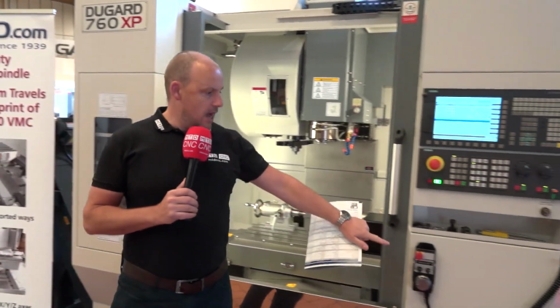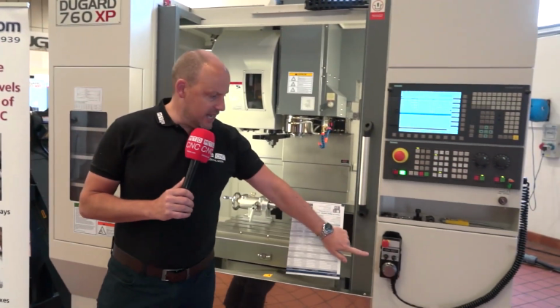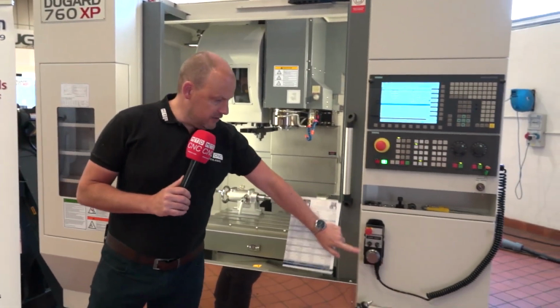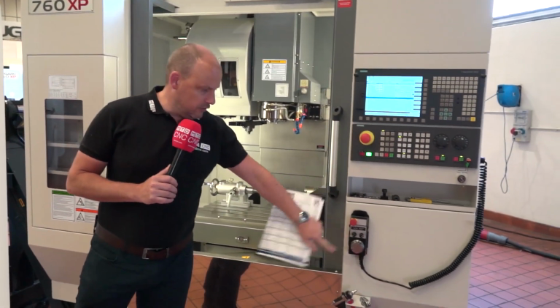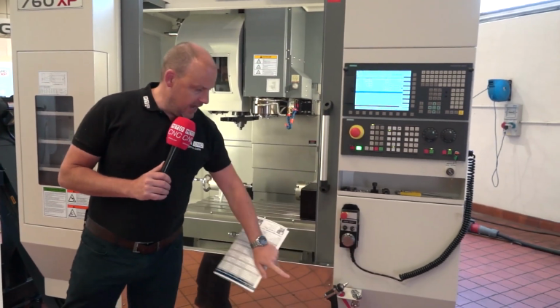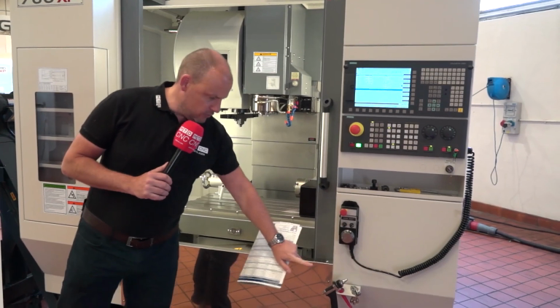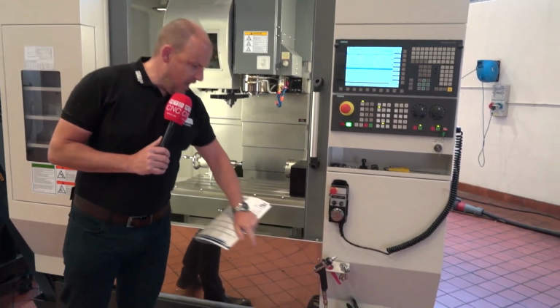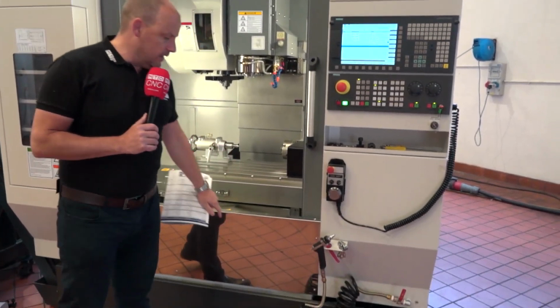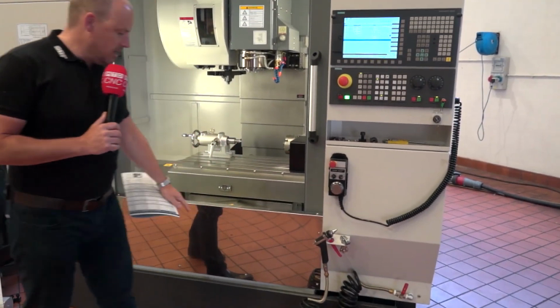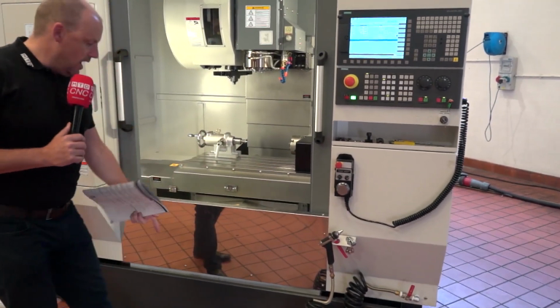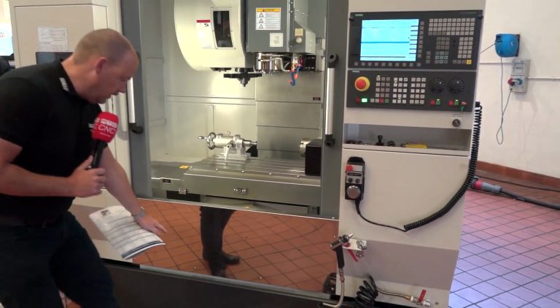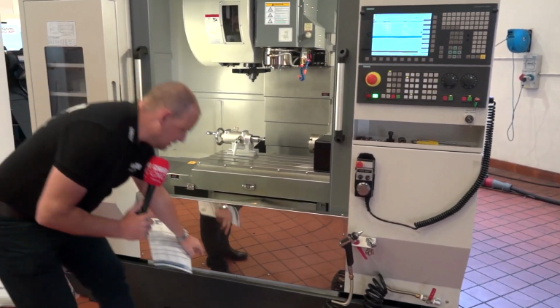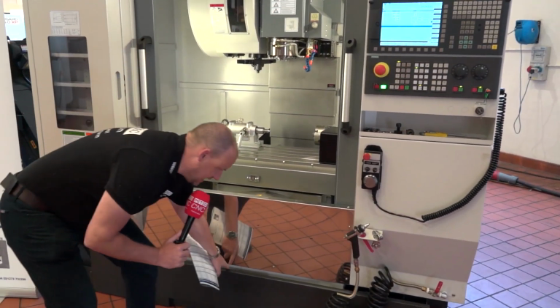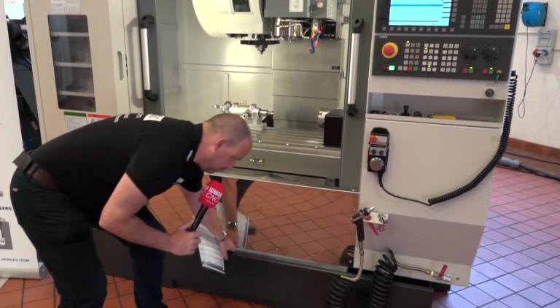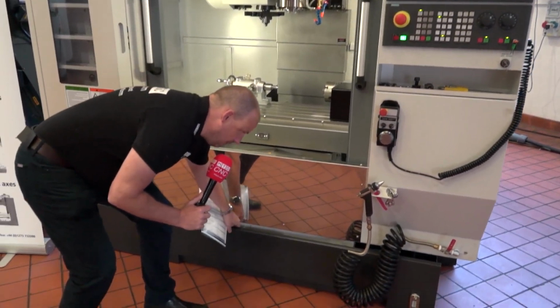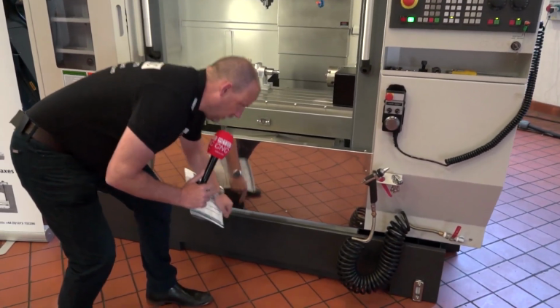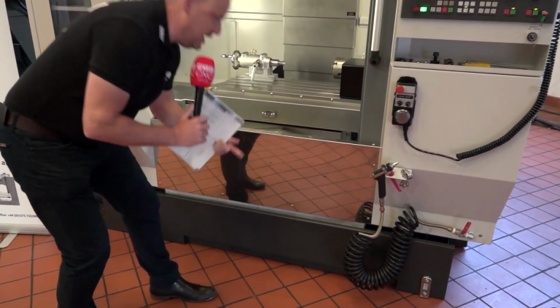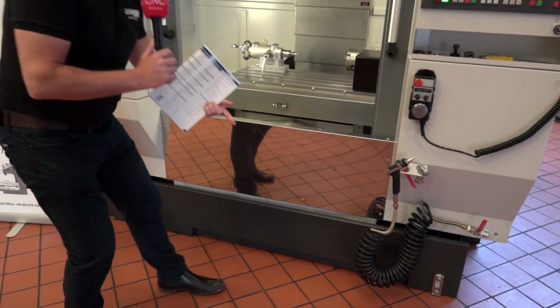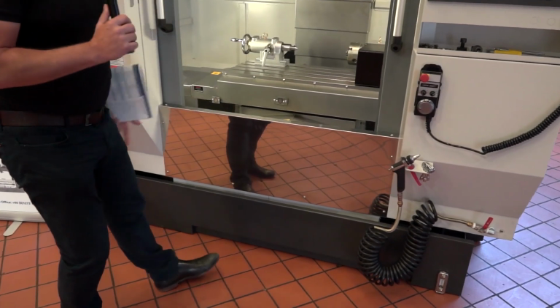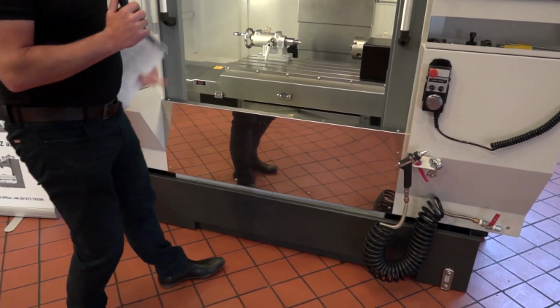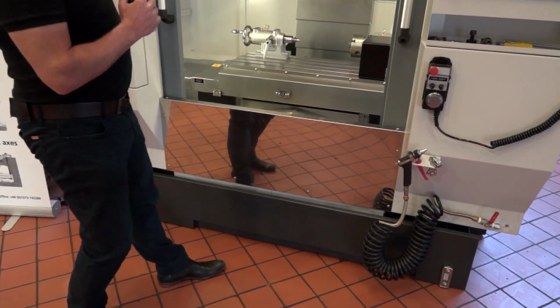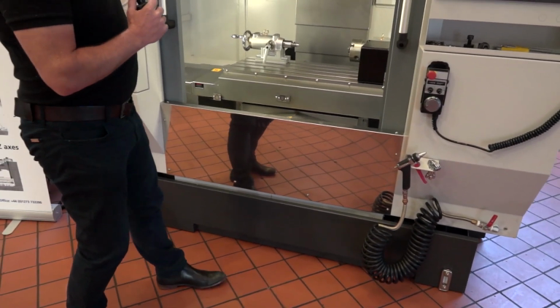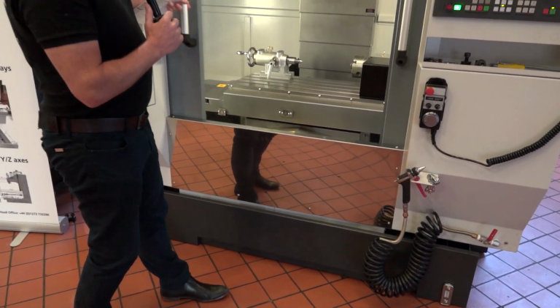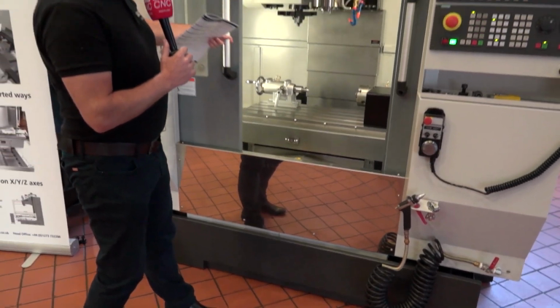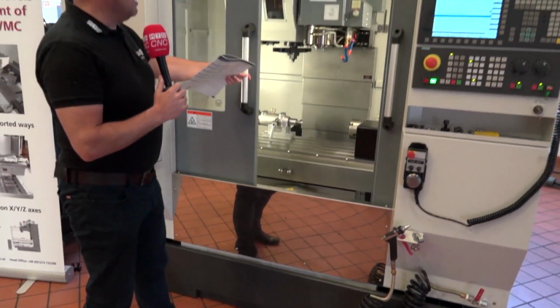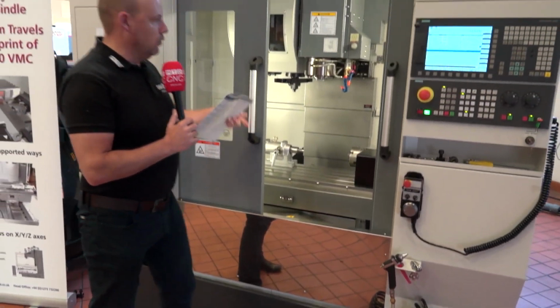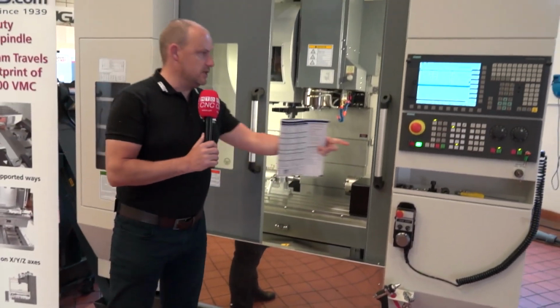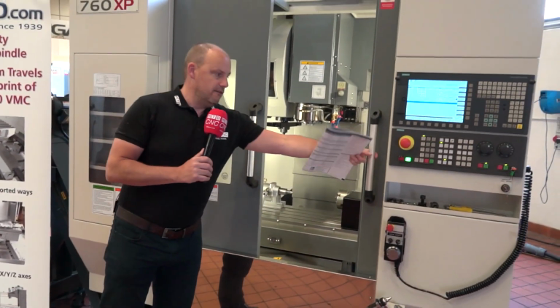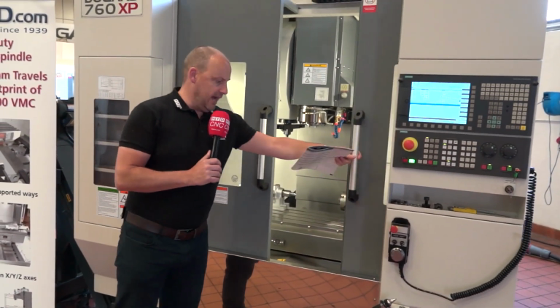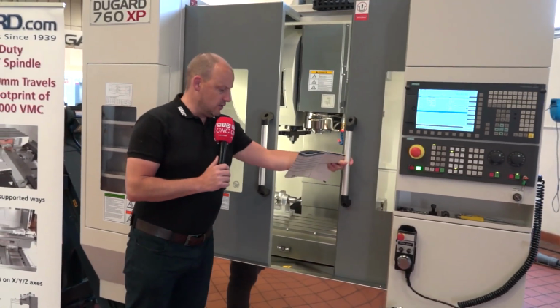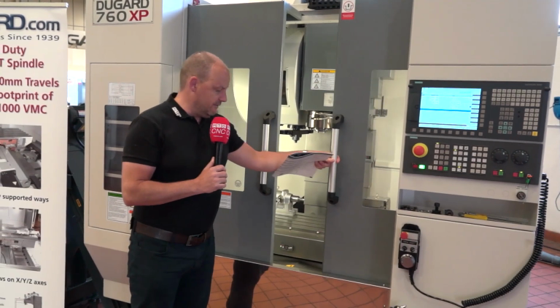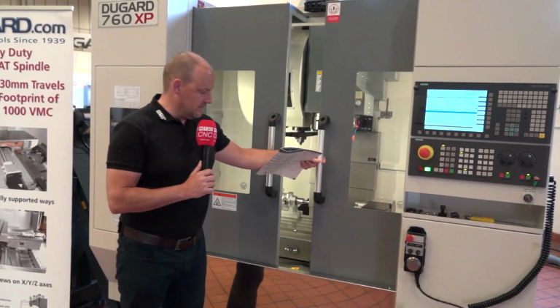Other standard features include hand wheels, air guns, and it's easy to remove the bottom tray if needed, which is also handy. You also have double doors for access on the 760.